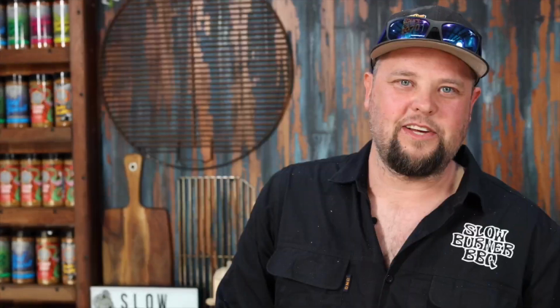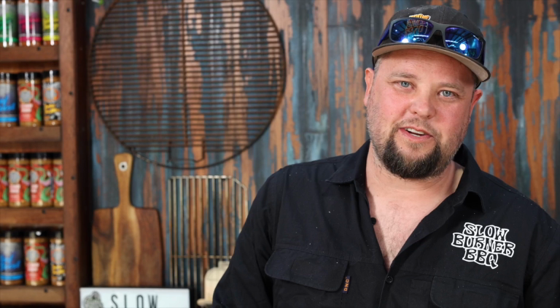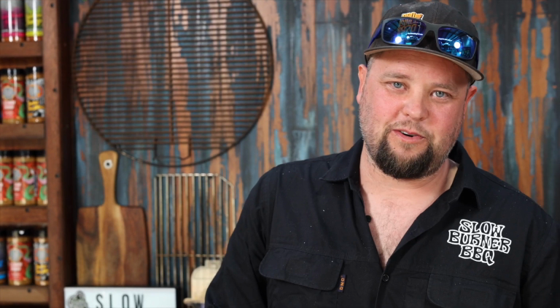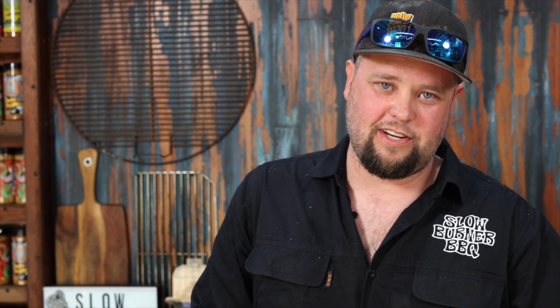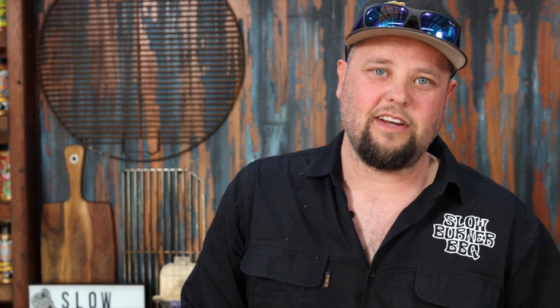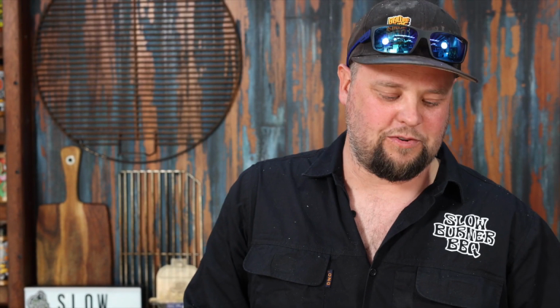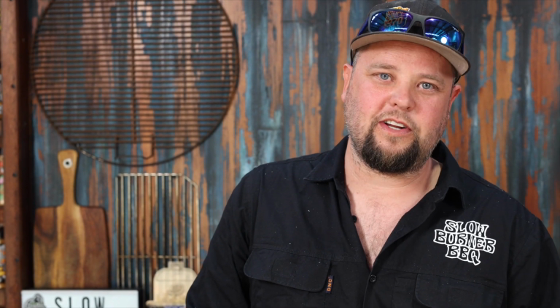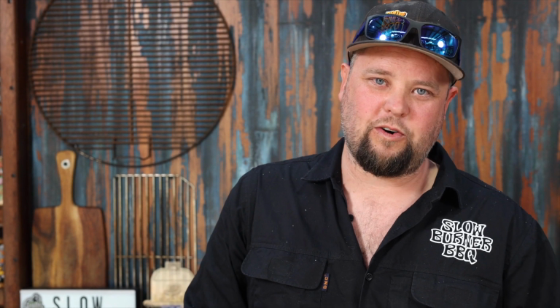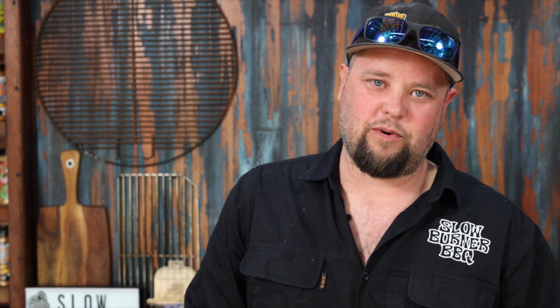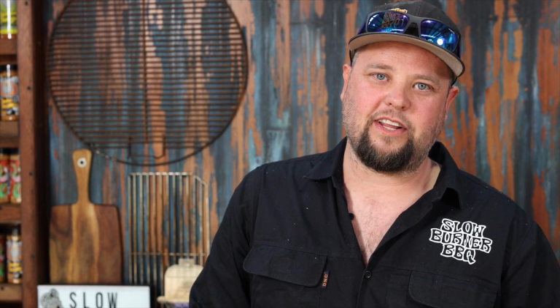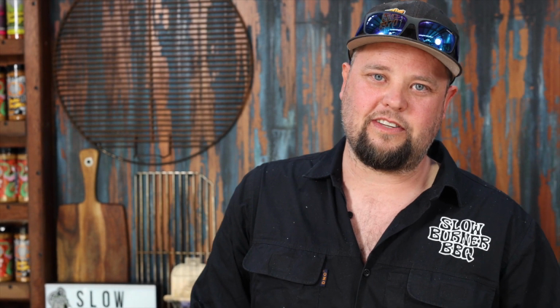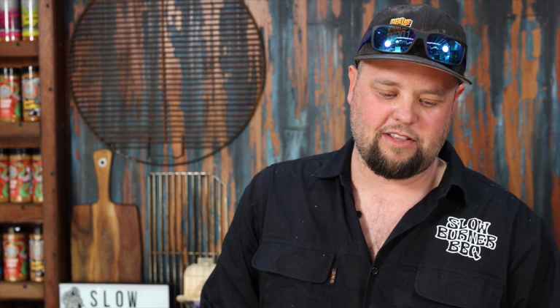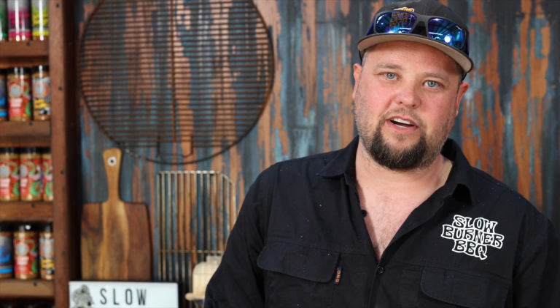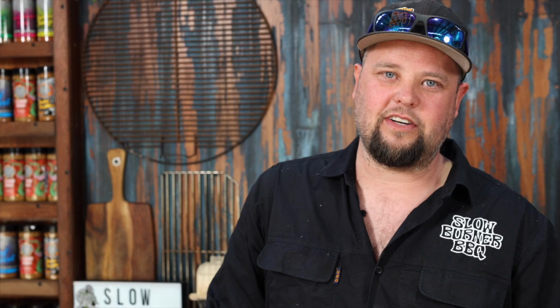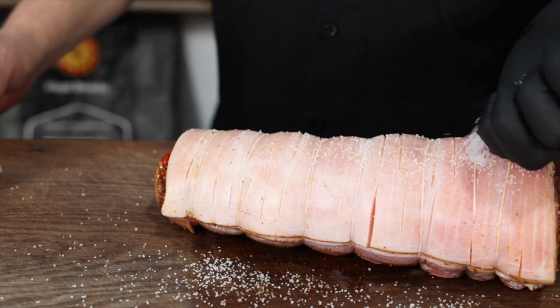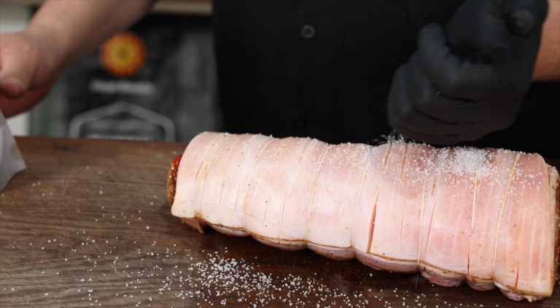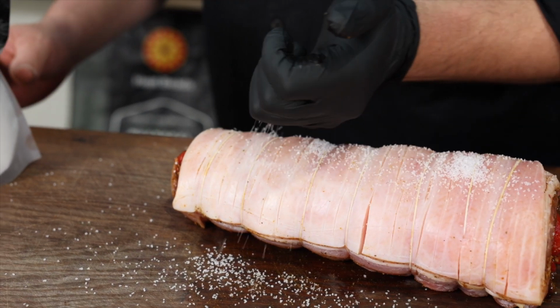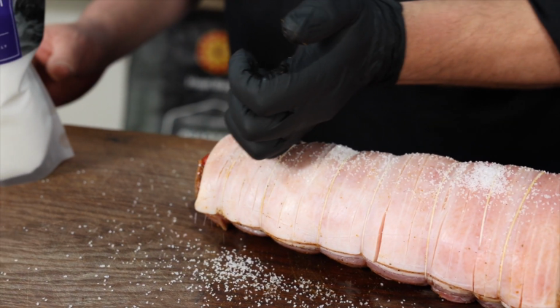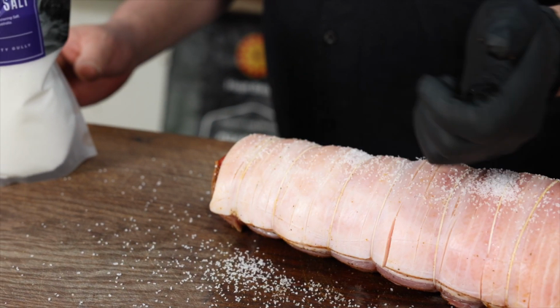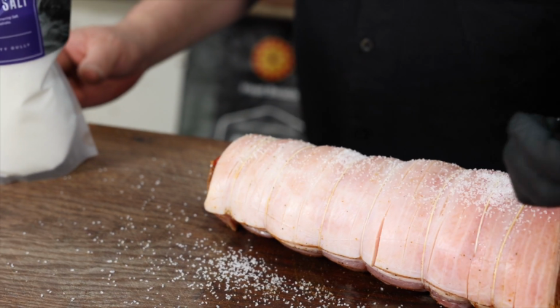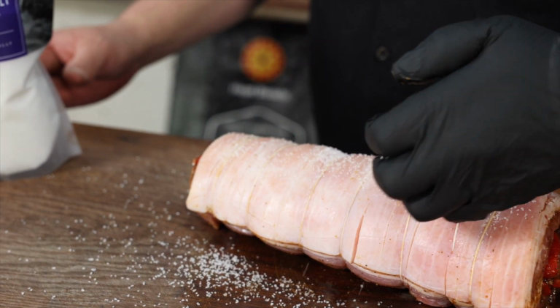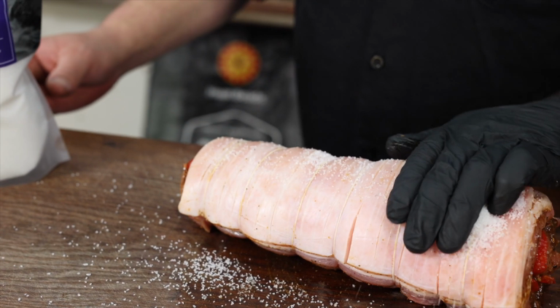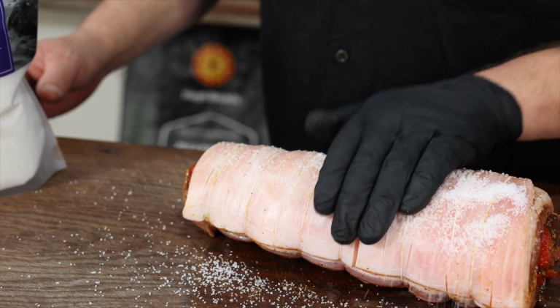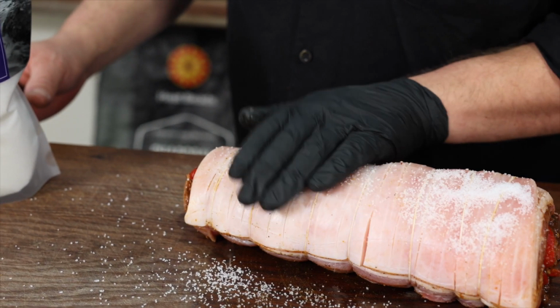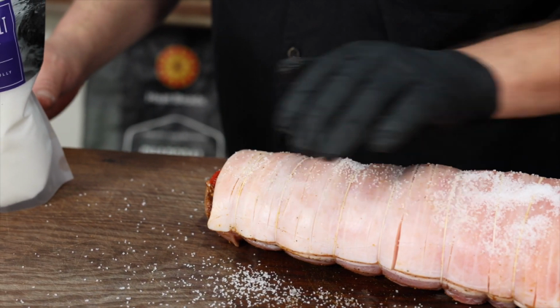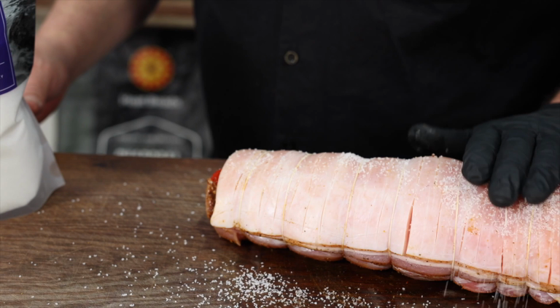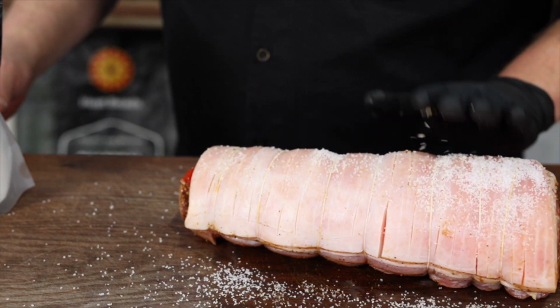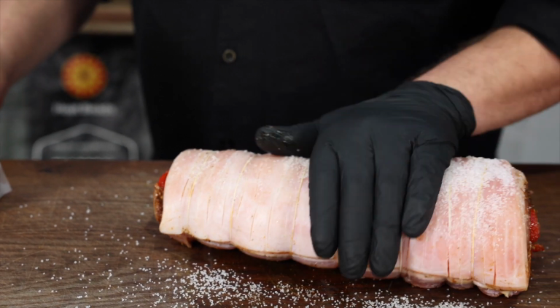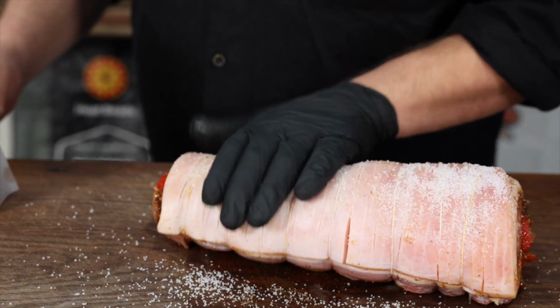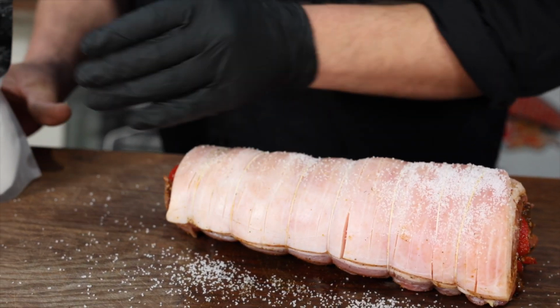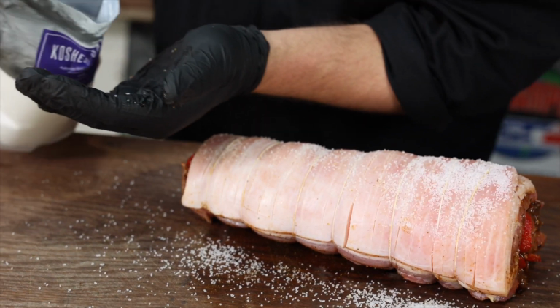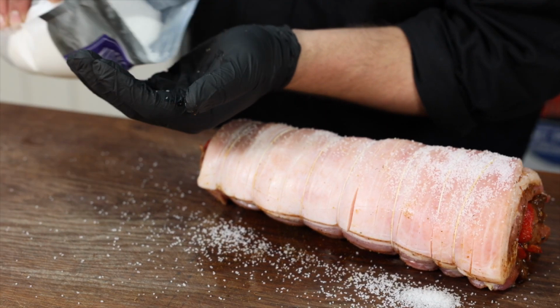So last night we scored the skin, we've salted it, drawn out that moisture, let it just sit in the fridge overnight. We've wiped it down. We're going to come in again with some more salt just to really get that moisture out of that skin. Dry it right out. Try to get that perfect crackle.